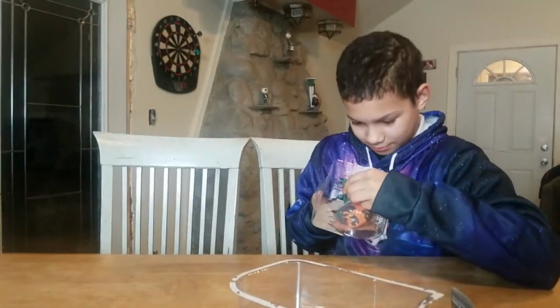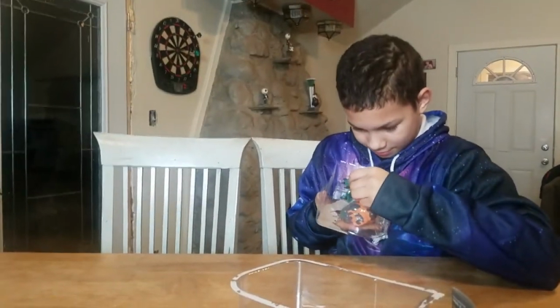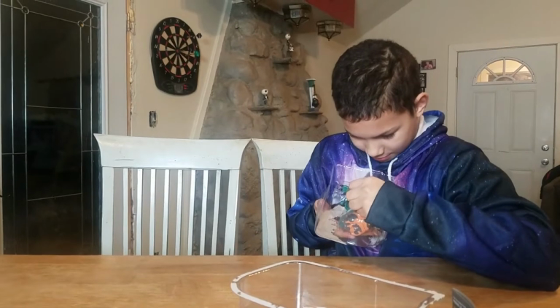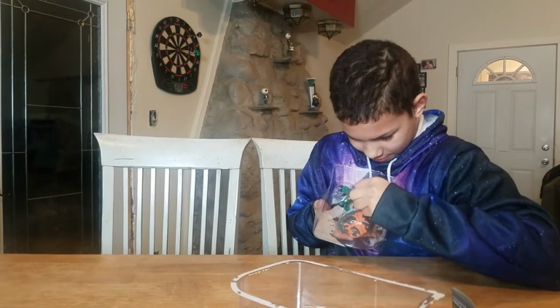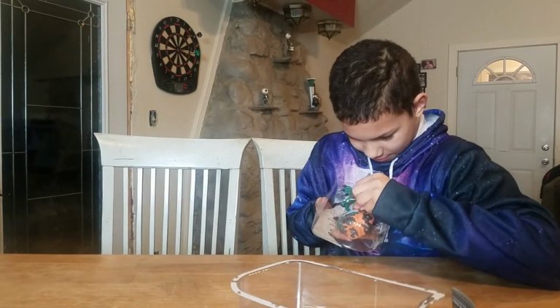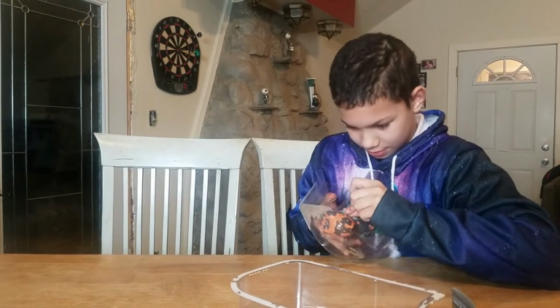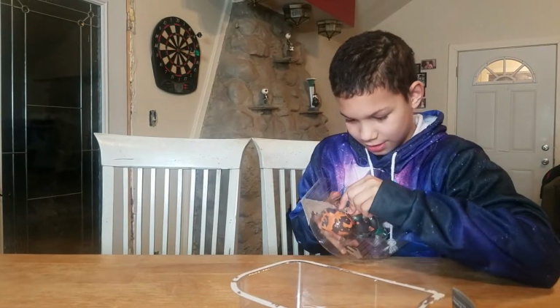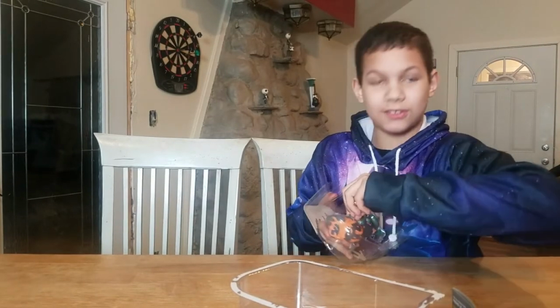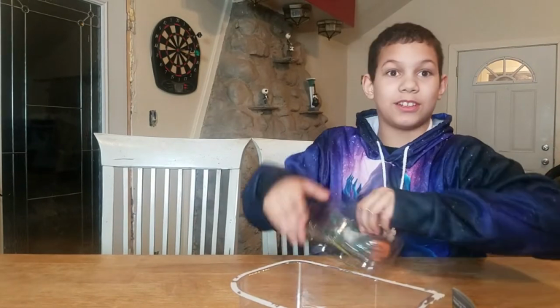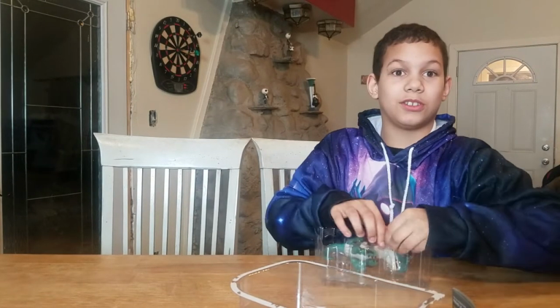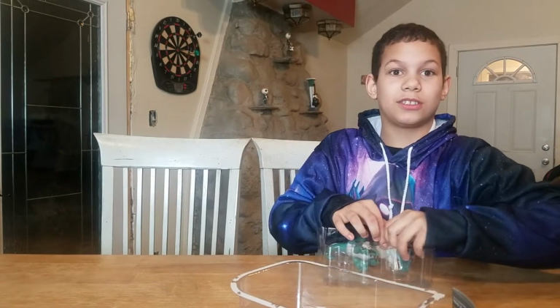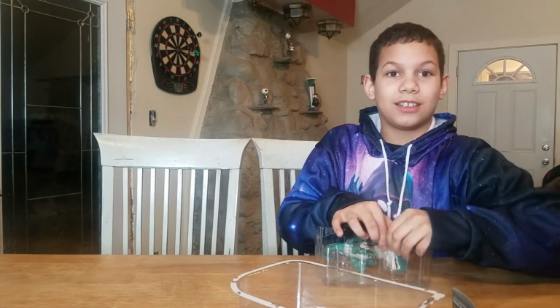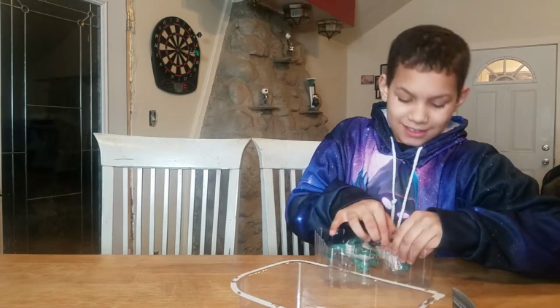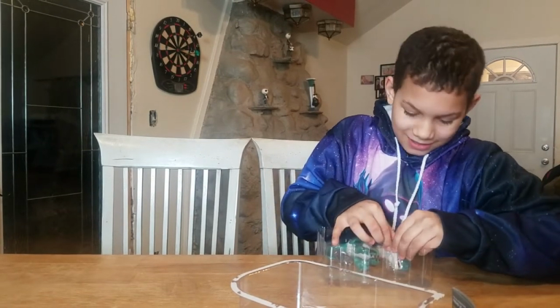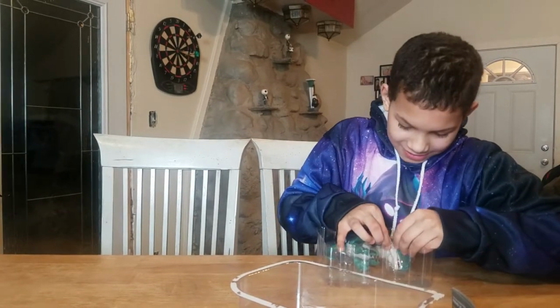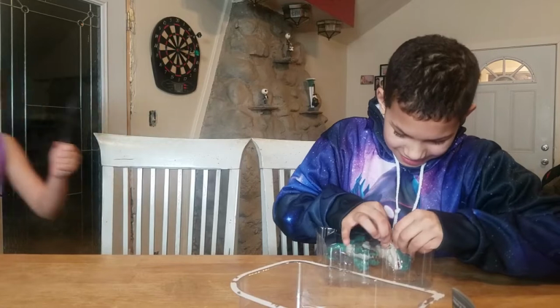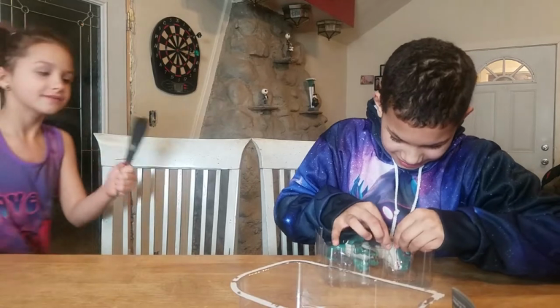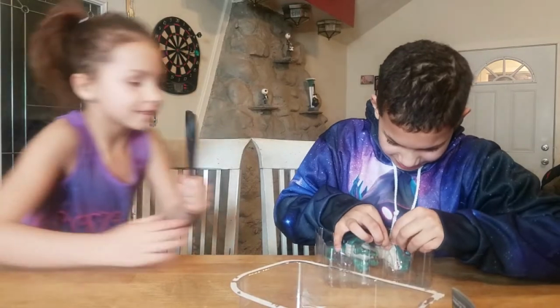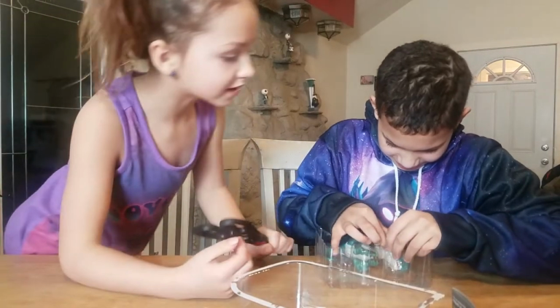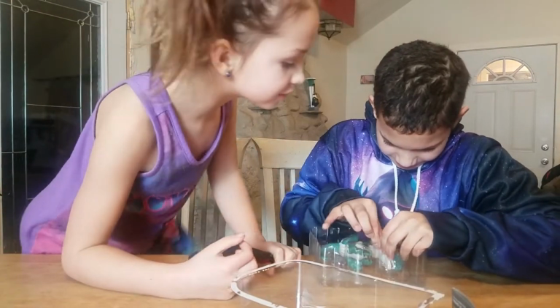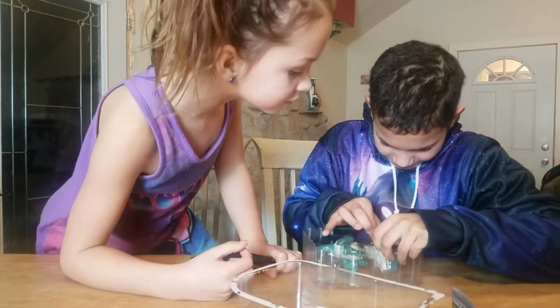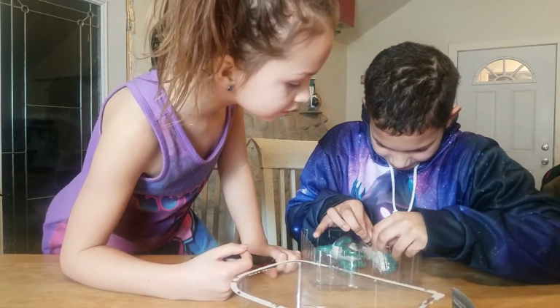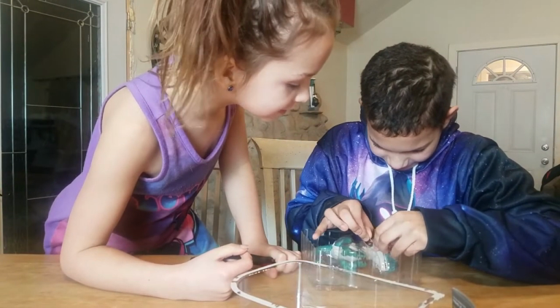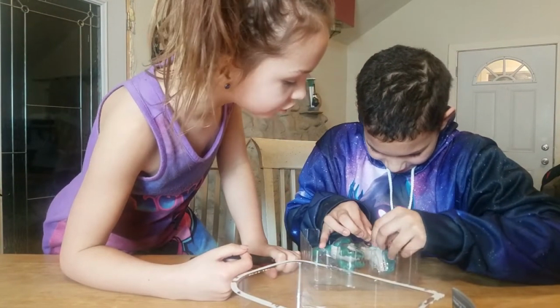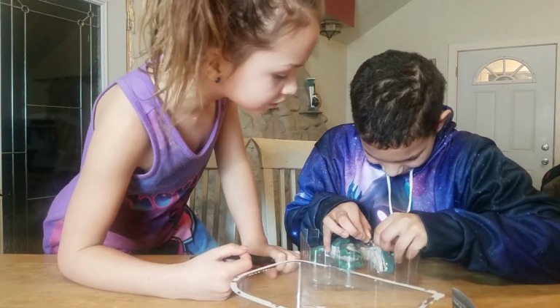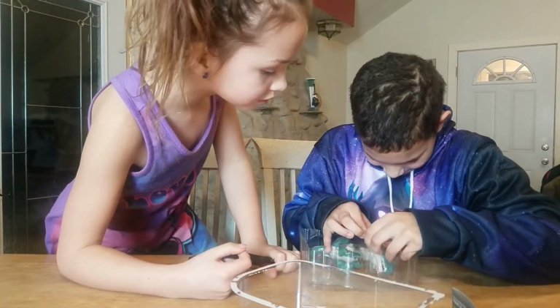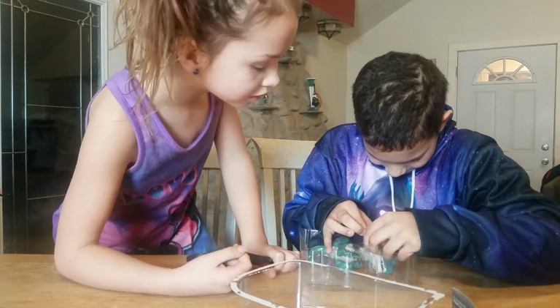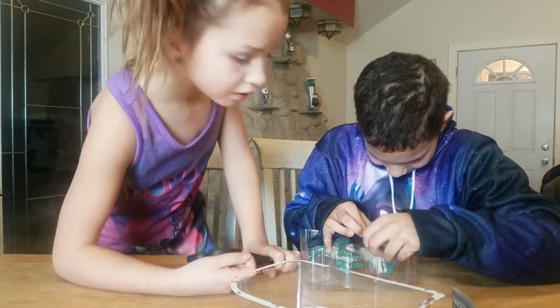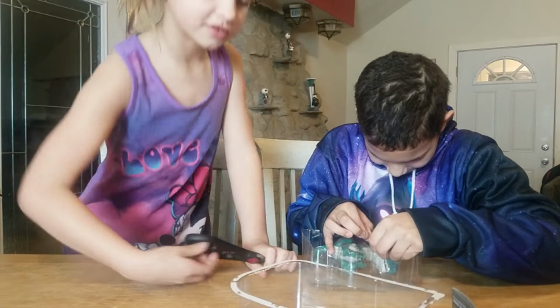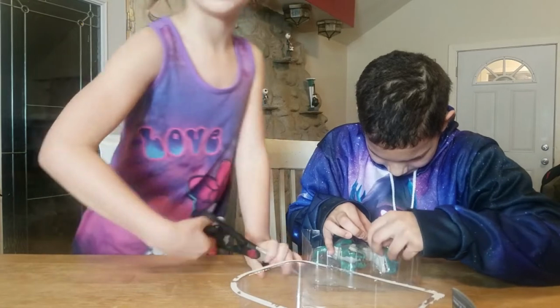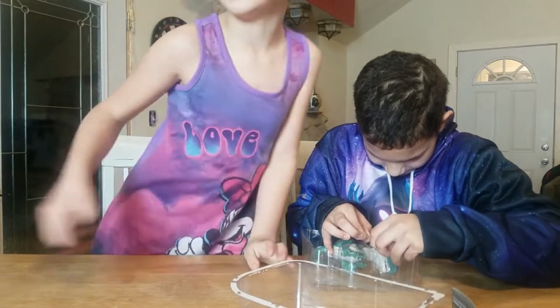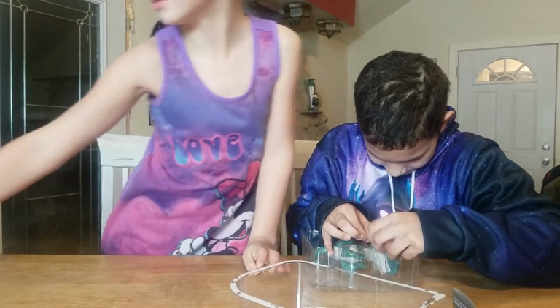I'll go grab some trusty scissors. Really? This is very difficult. I got some trusty scissors! Do we need scissors? Just in case we need scissors!